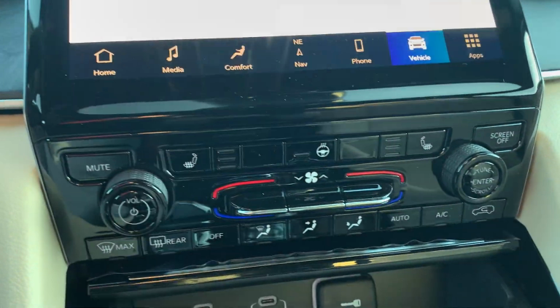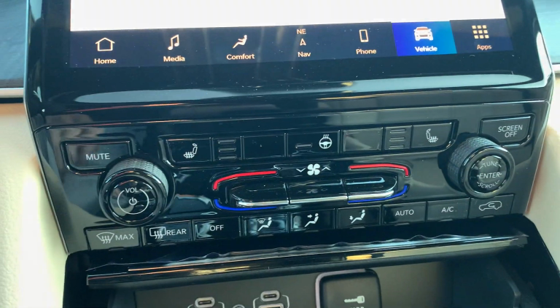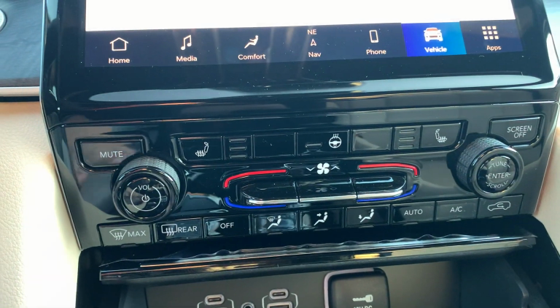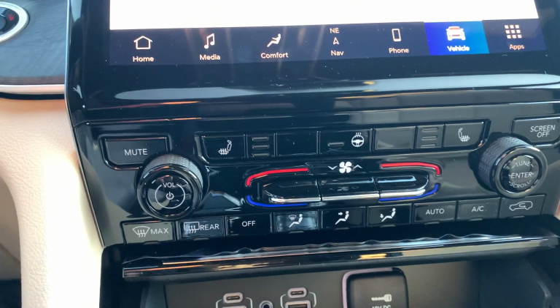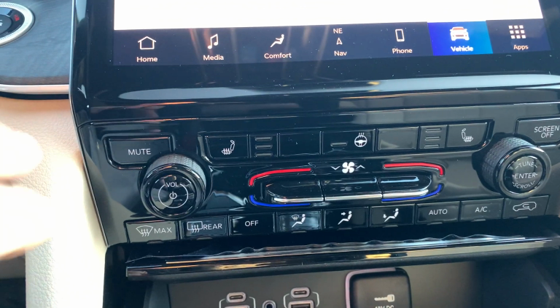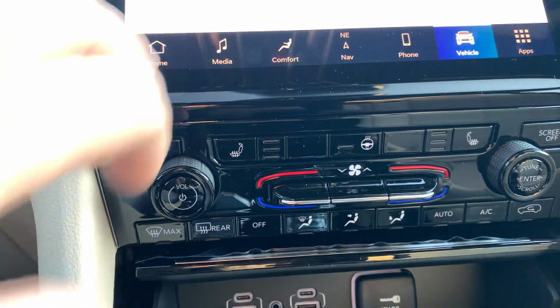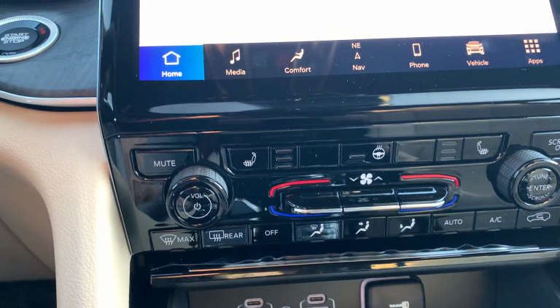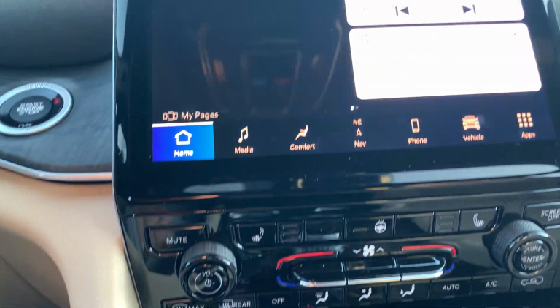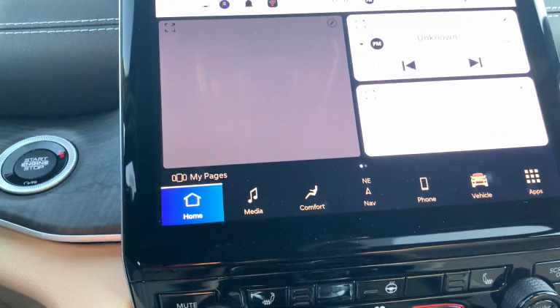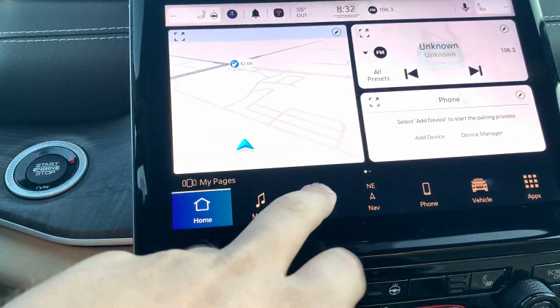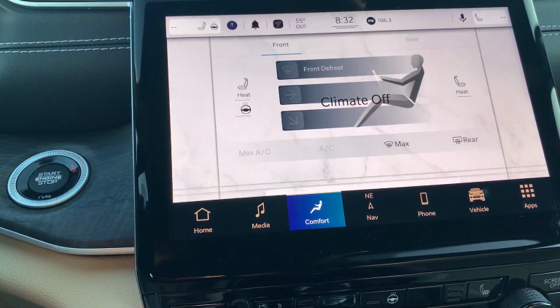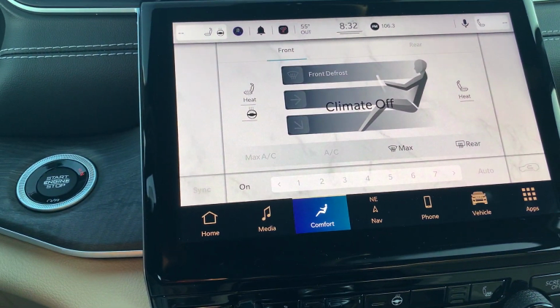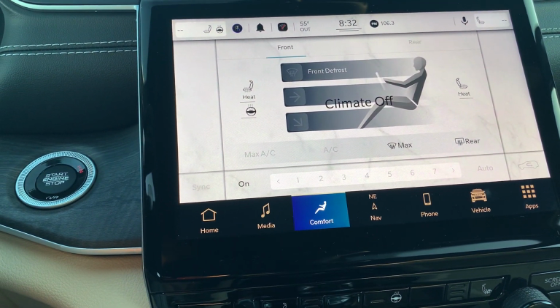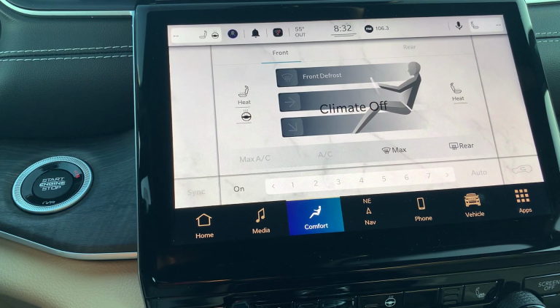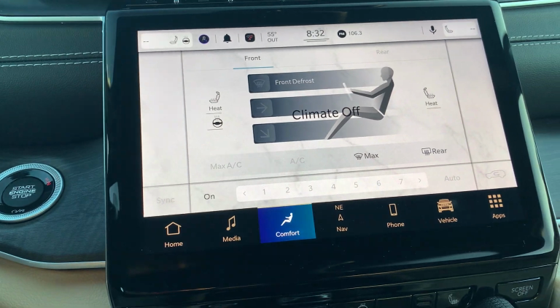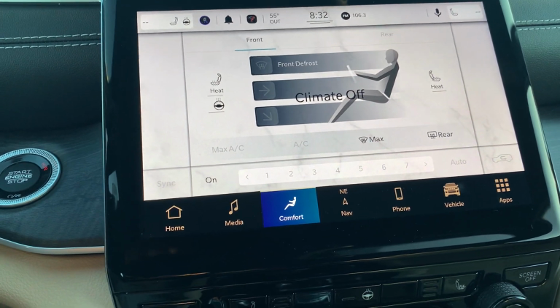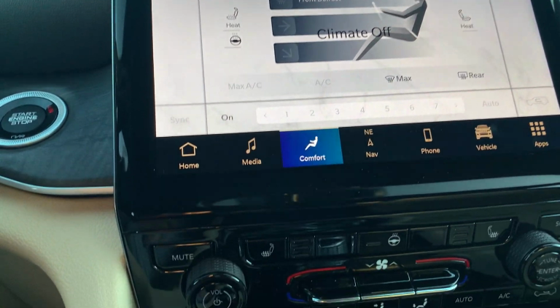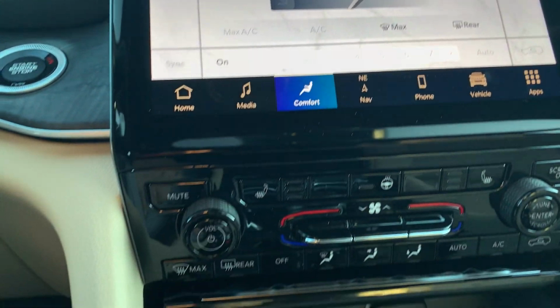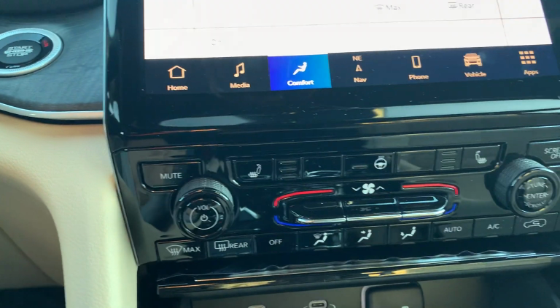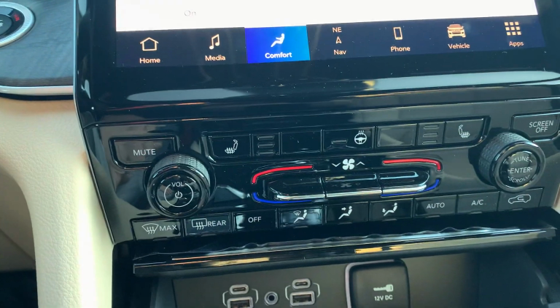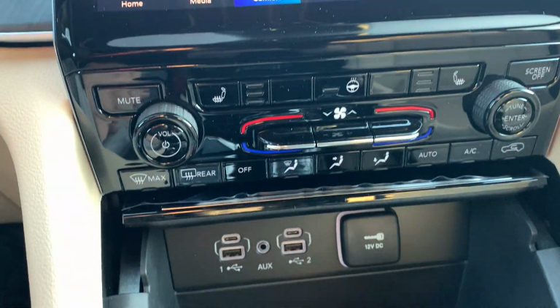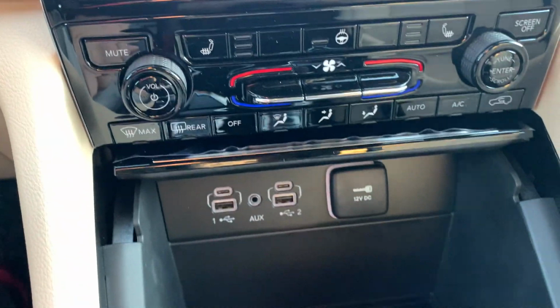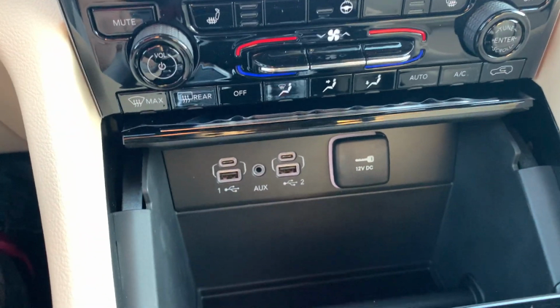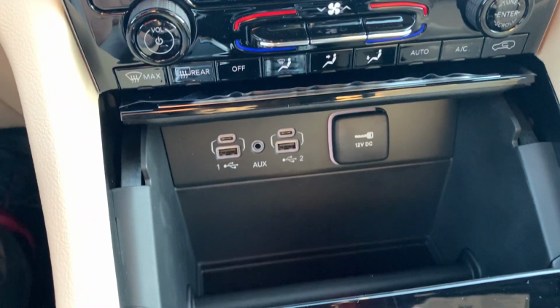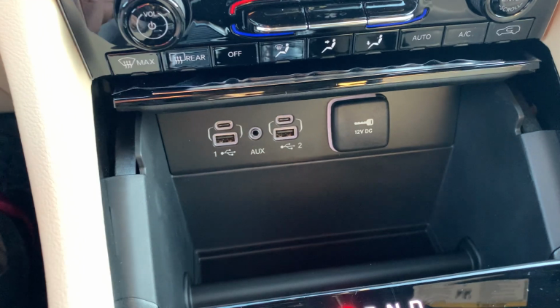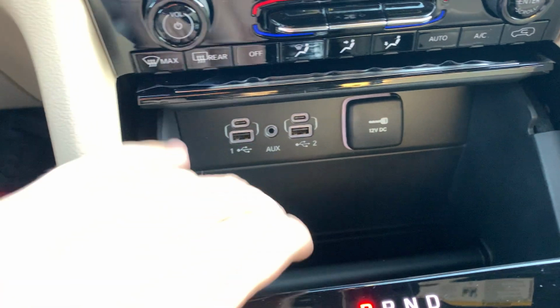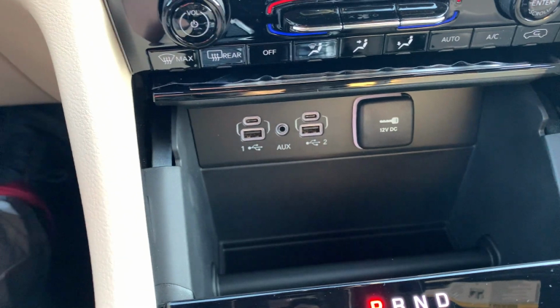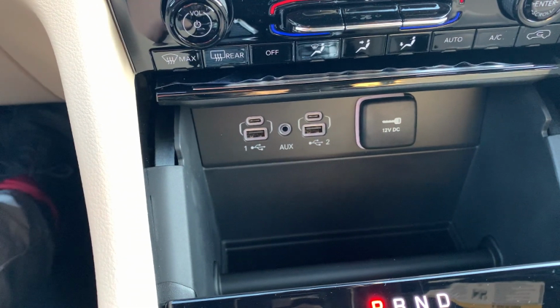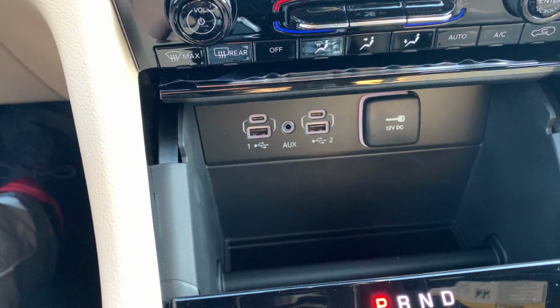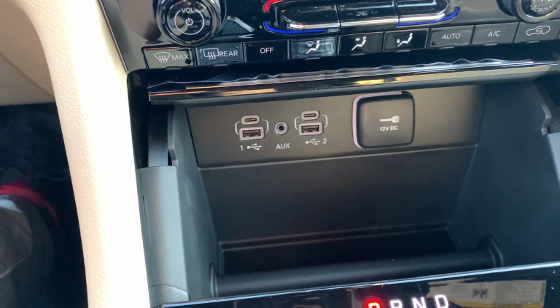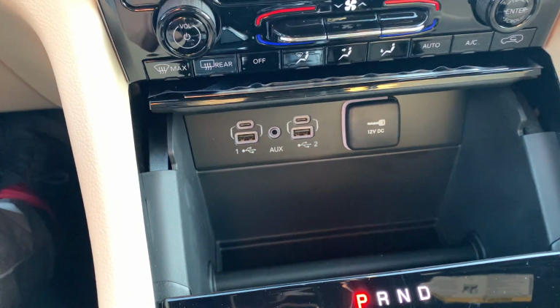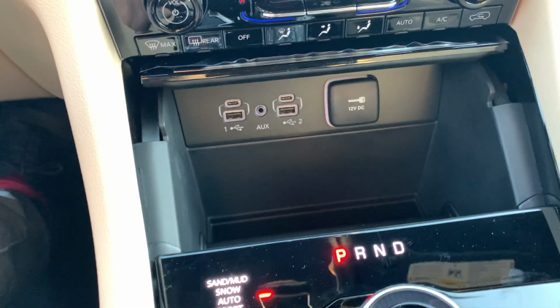Hard buttons for heated seats and heated wheel are right here in your comfort settings. They're on the left and right-hand side for driver and passenger. Tucked down underneath, you have two USBs, two Type-Cs, and a 12-volt.